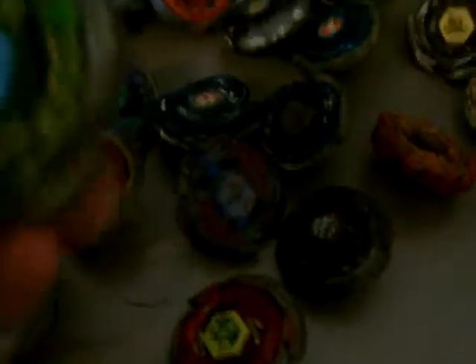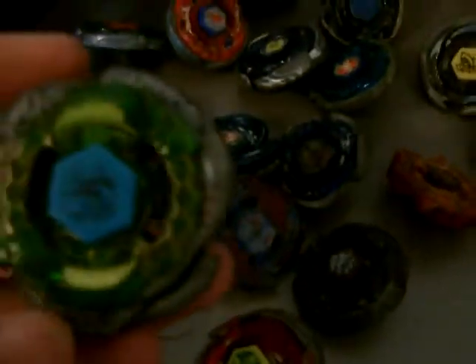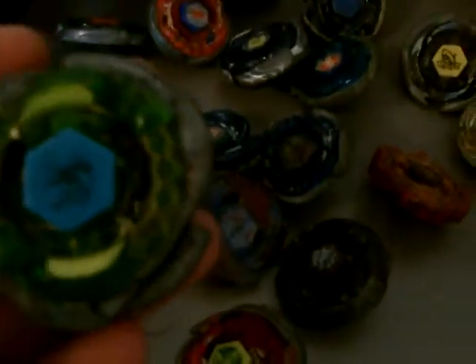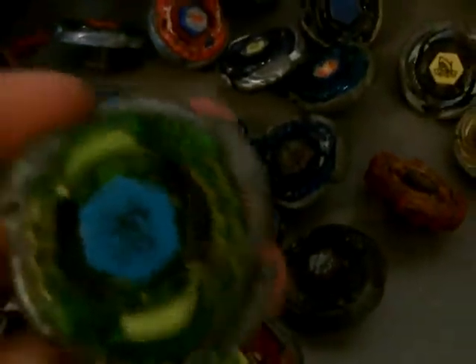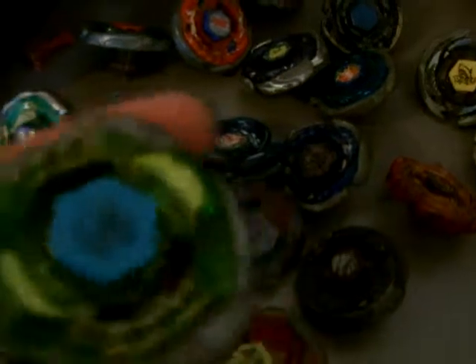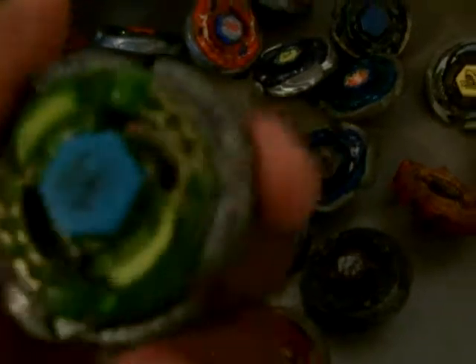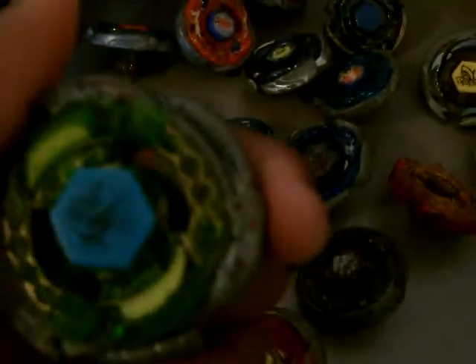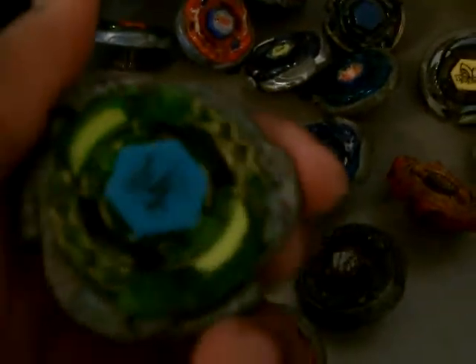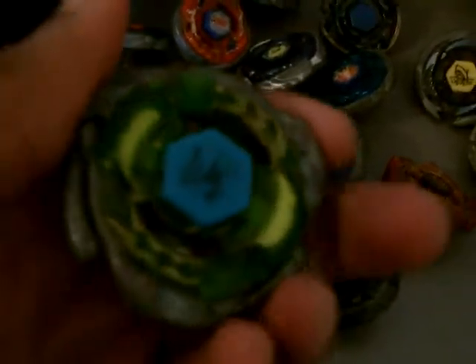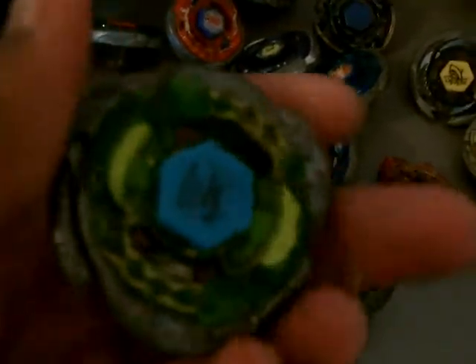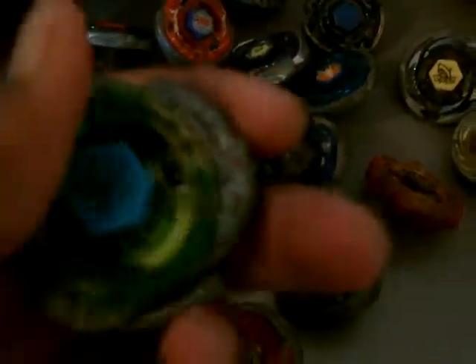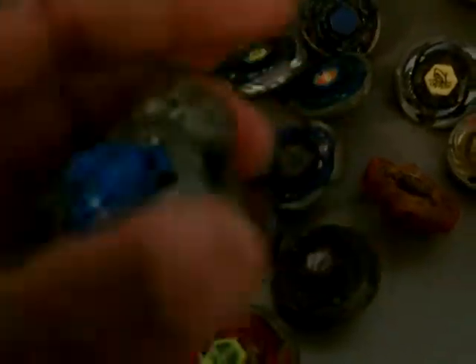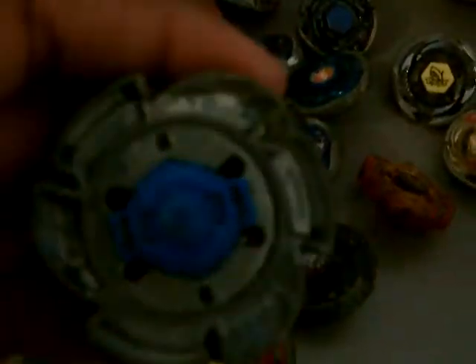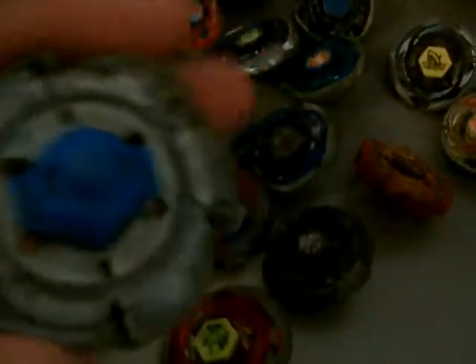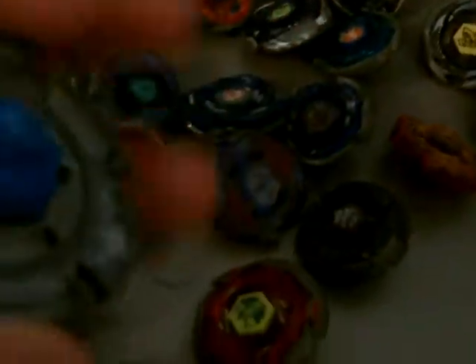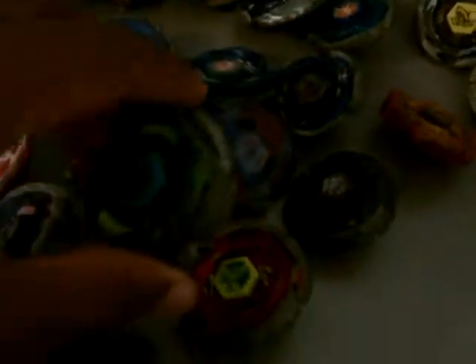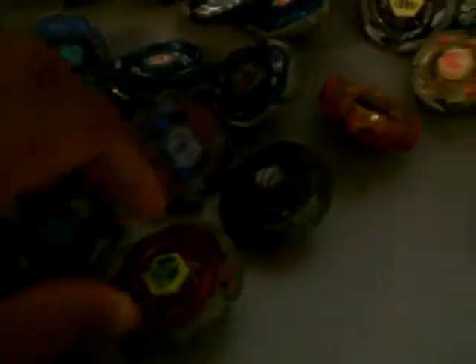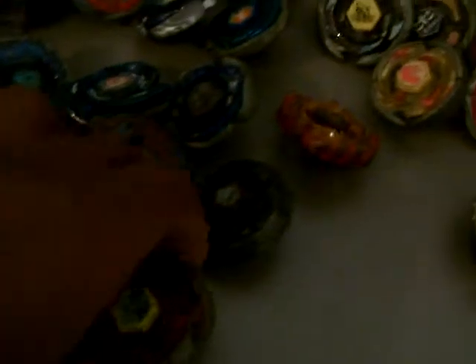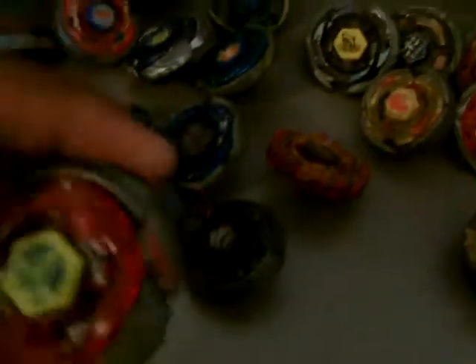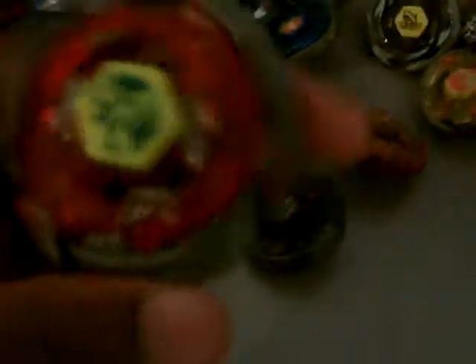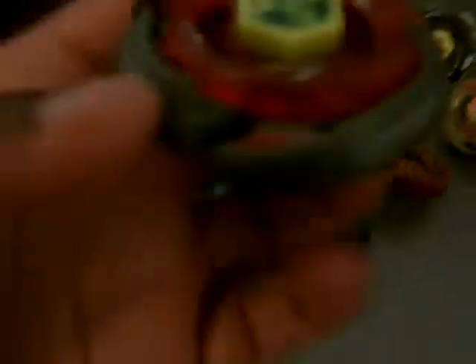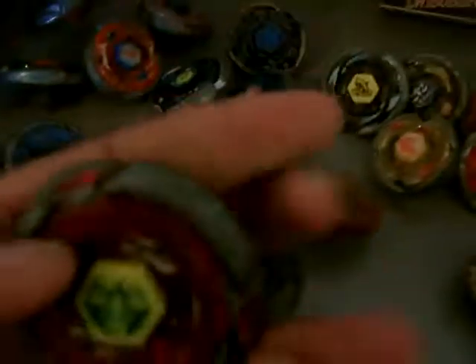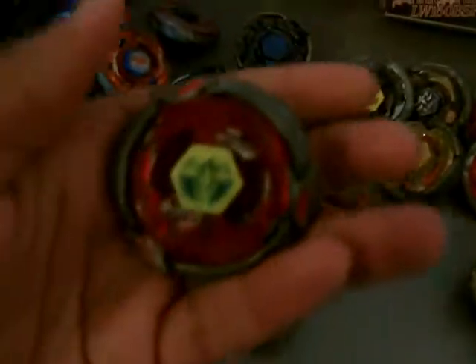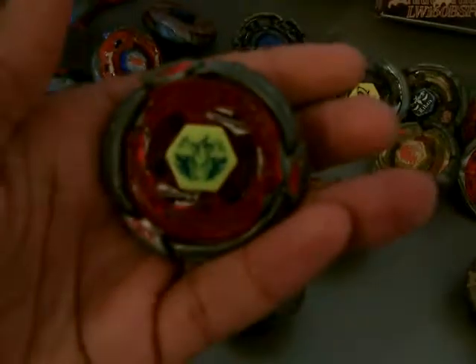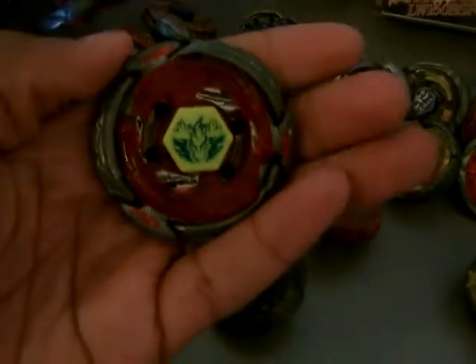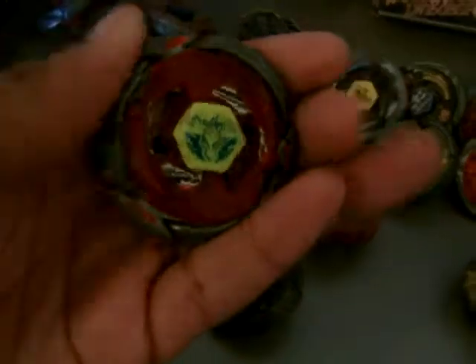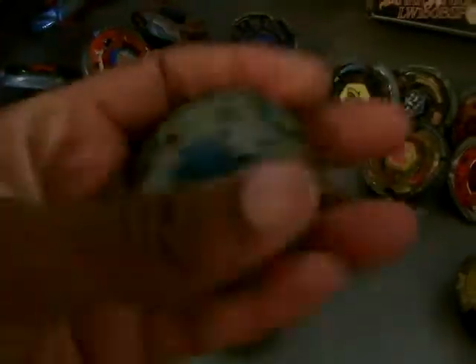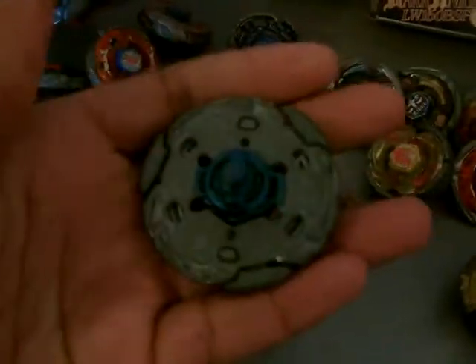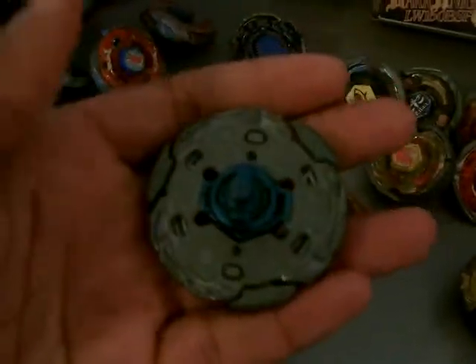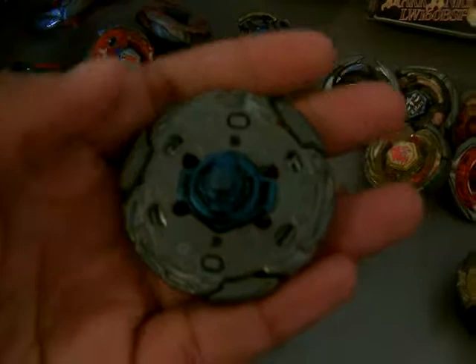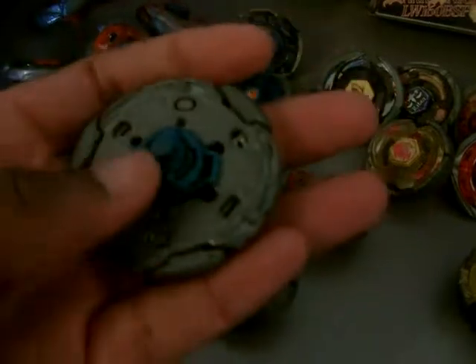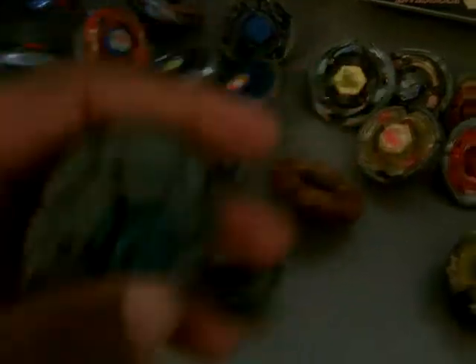We have Omega Dragonis — the Hyperblade one — because the other one is really rare and really expensive as well. And we have Wing Pegasus 90WF.